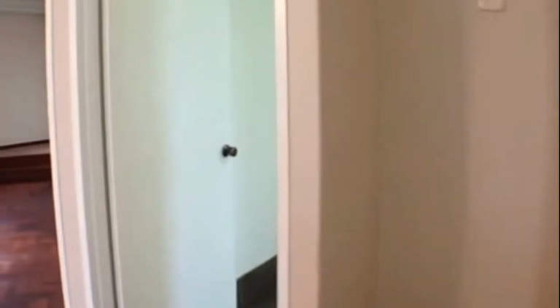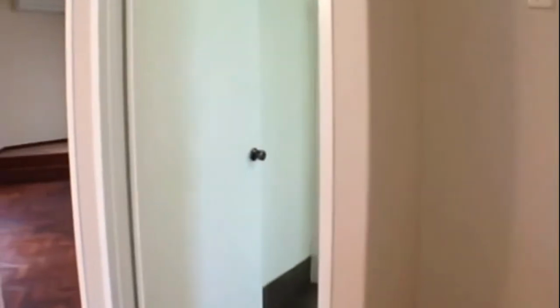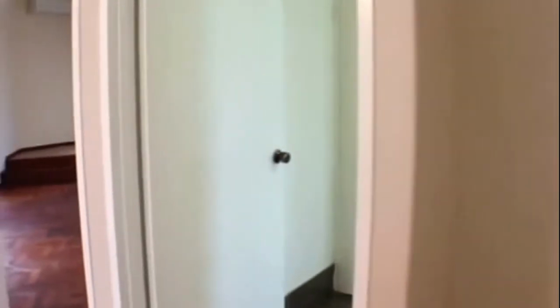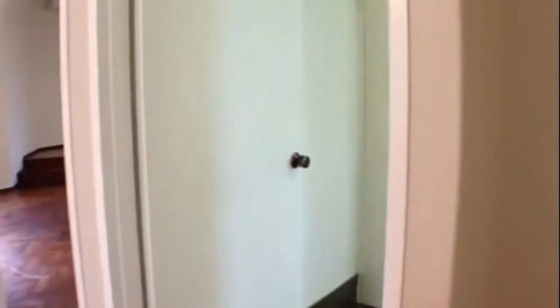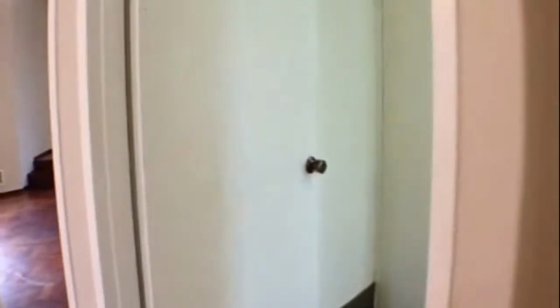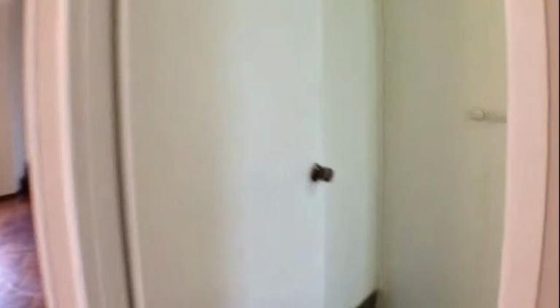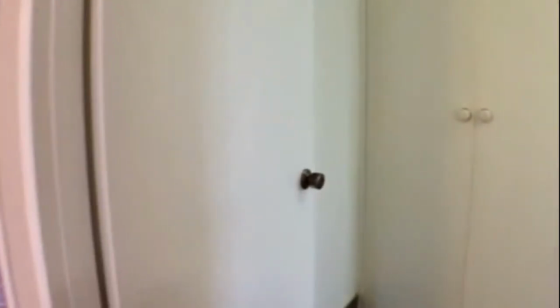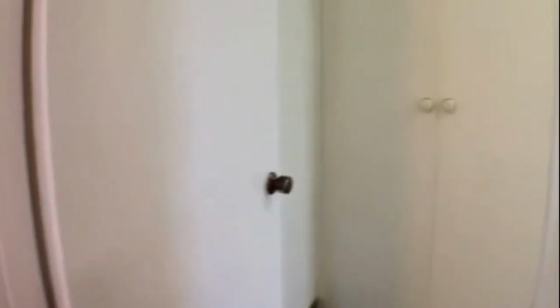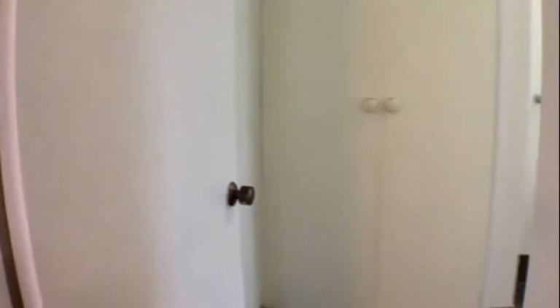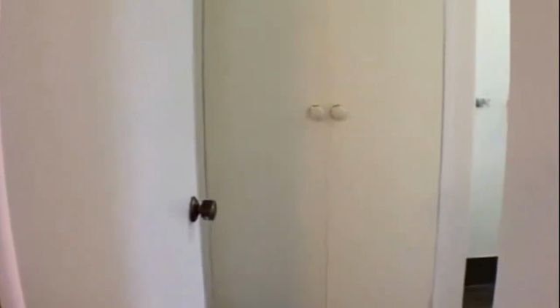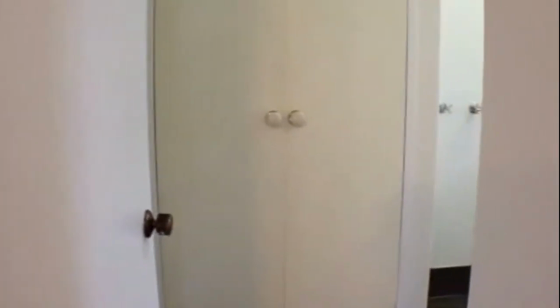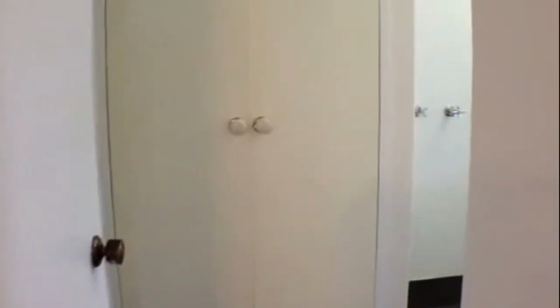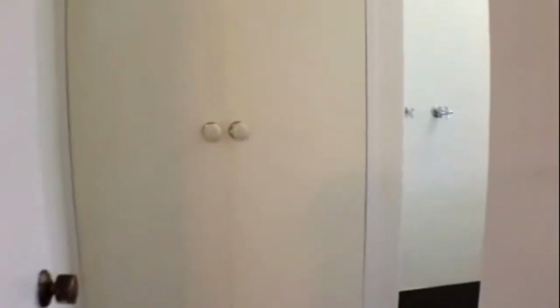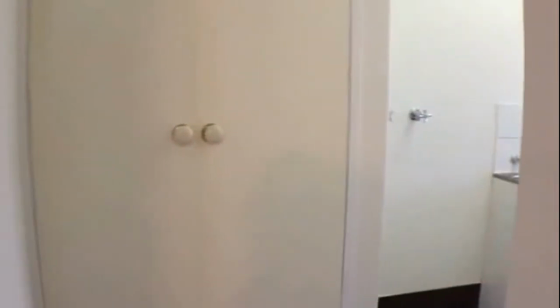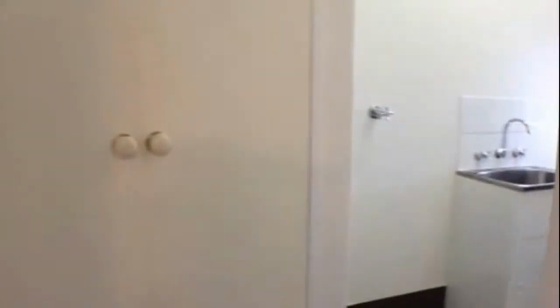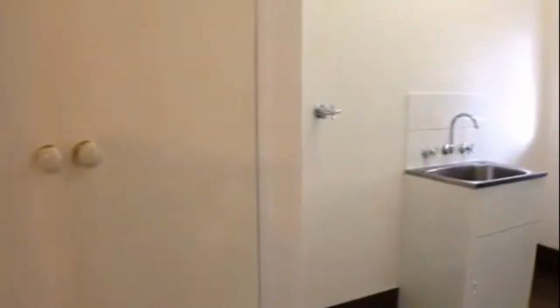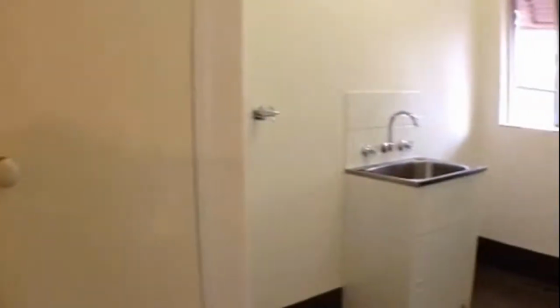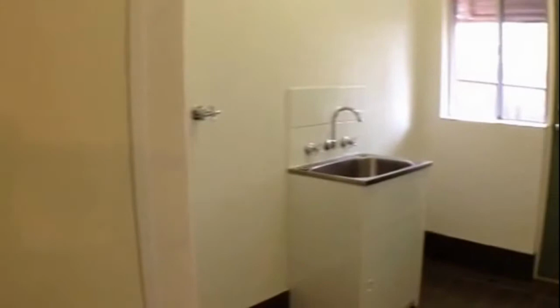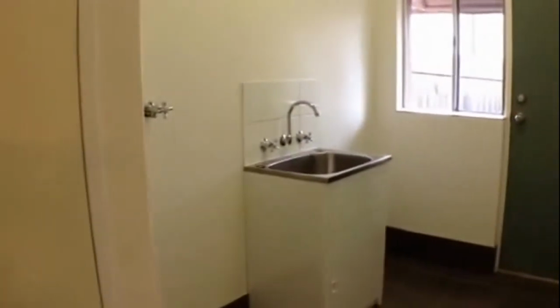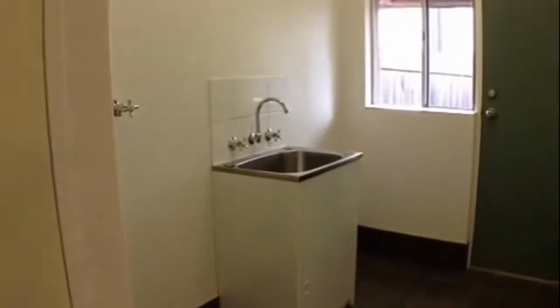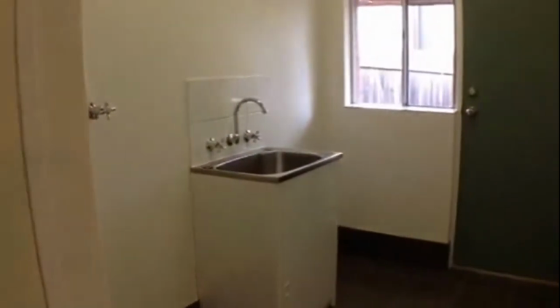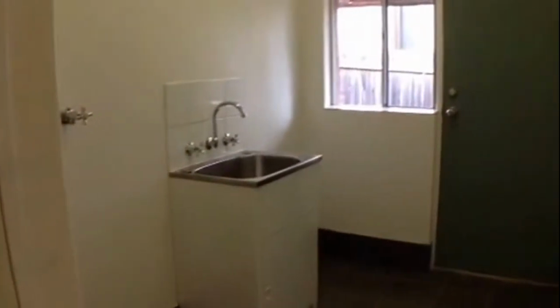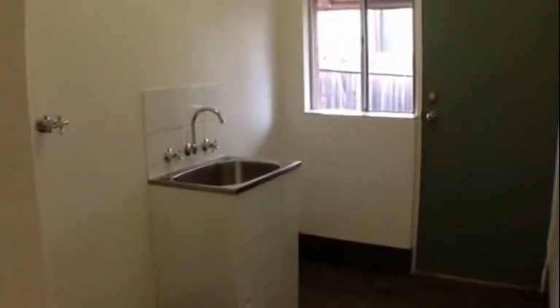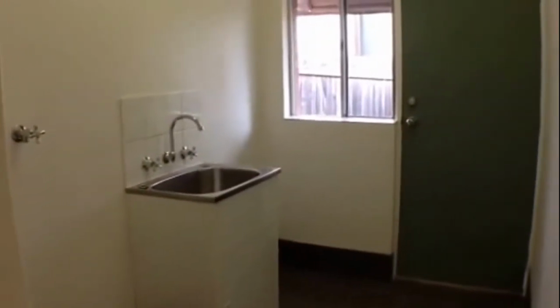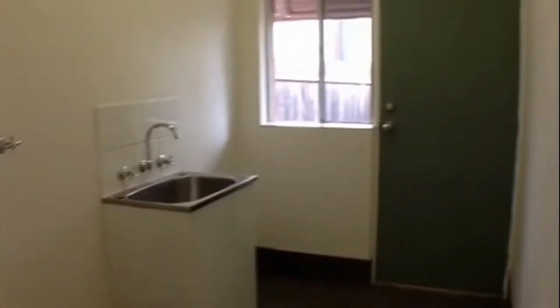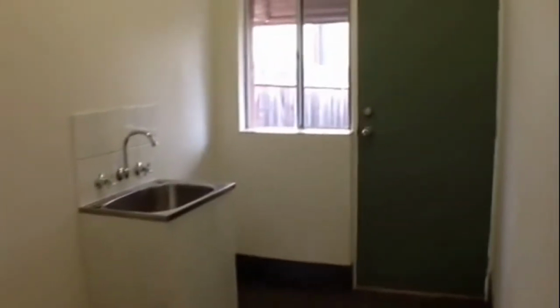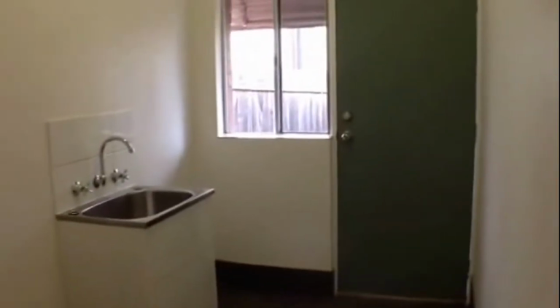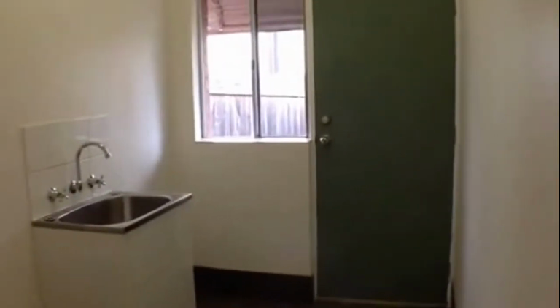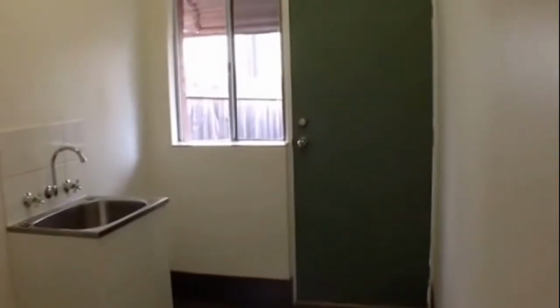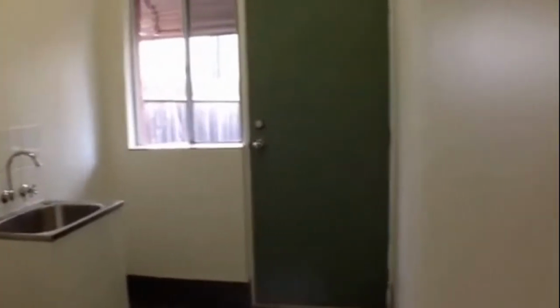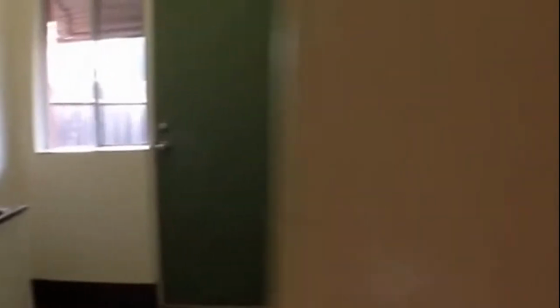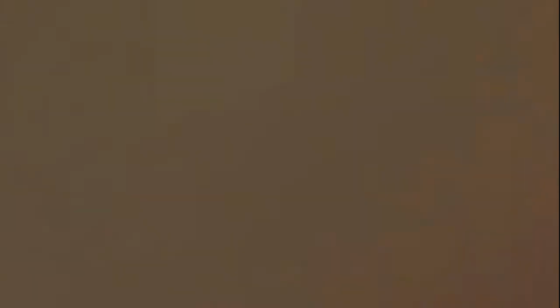Coming through and we have our laundry. There's some linen closet space, a trough, and a nice big area. There is also door access that will lead you through to the external.